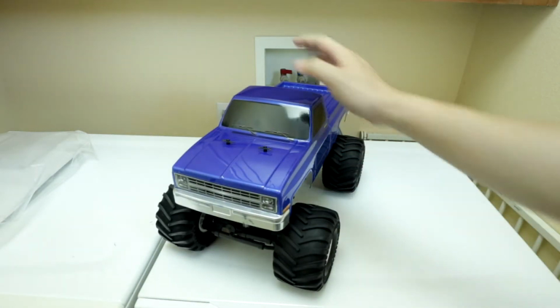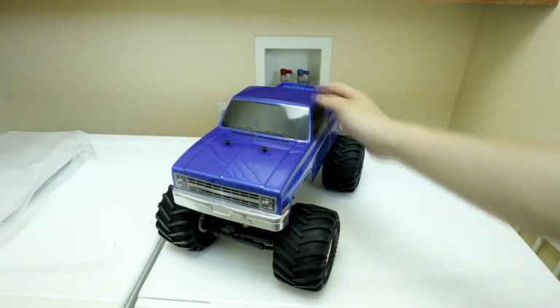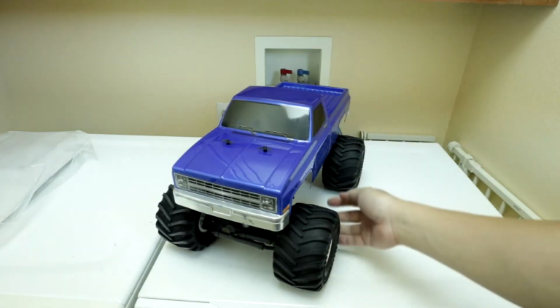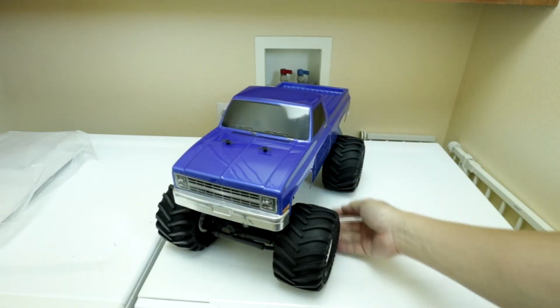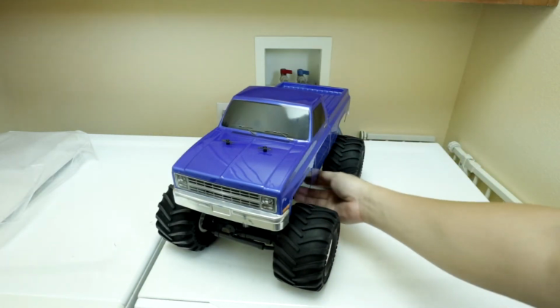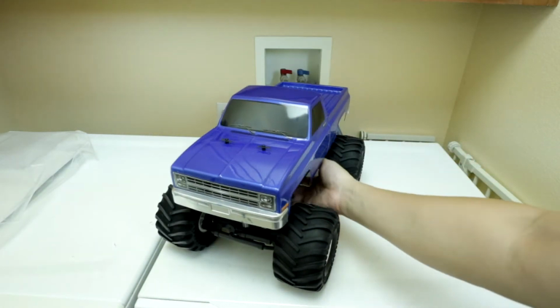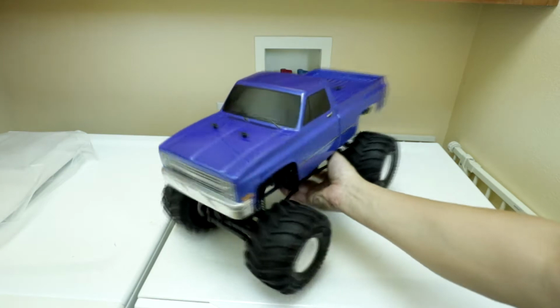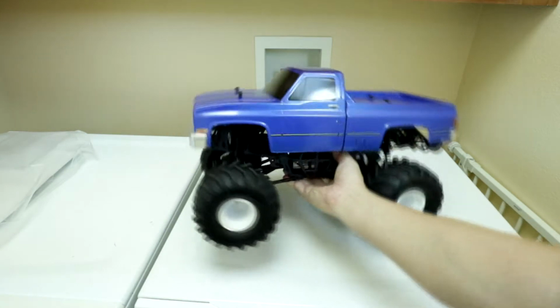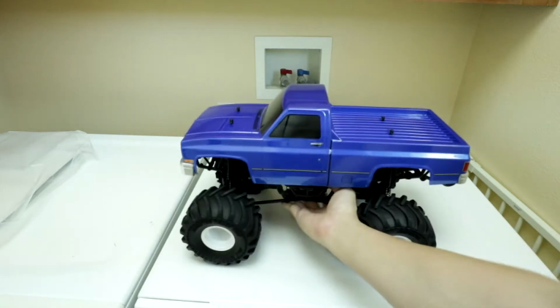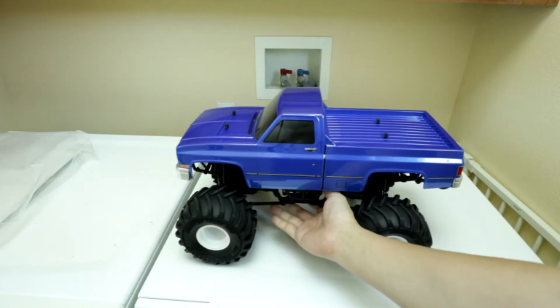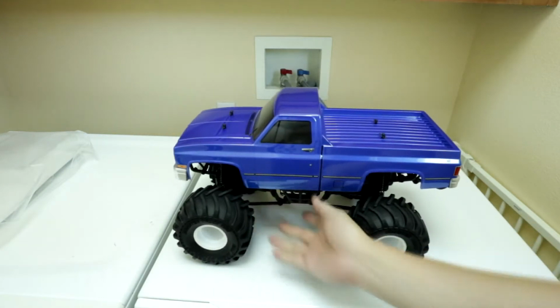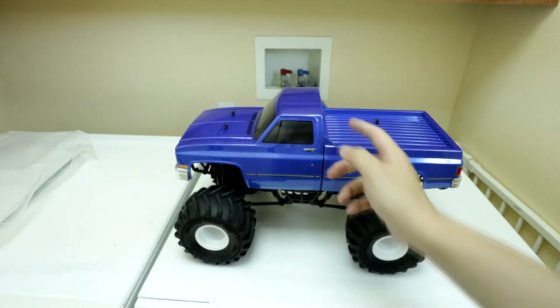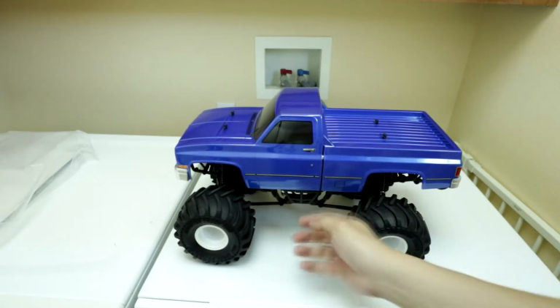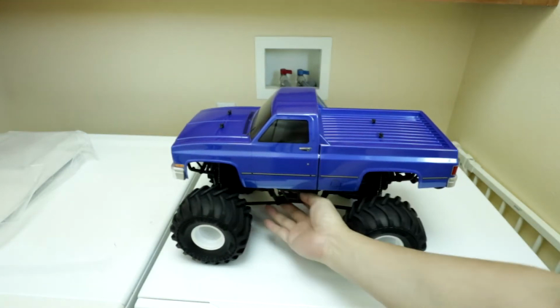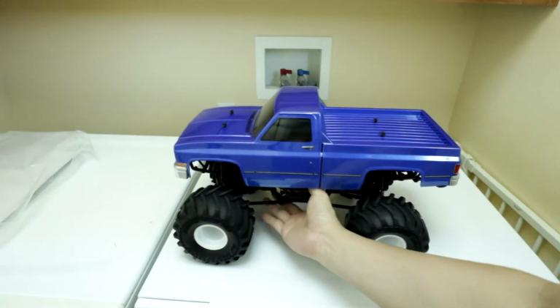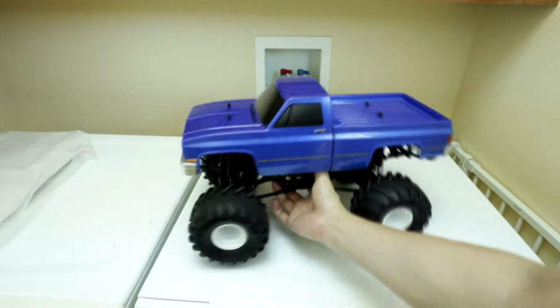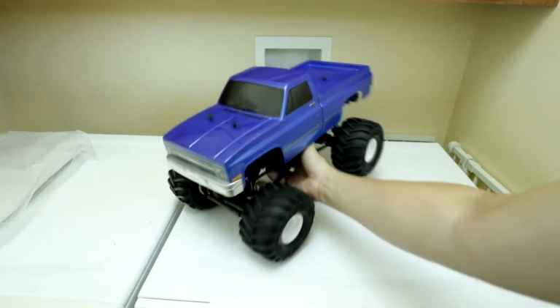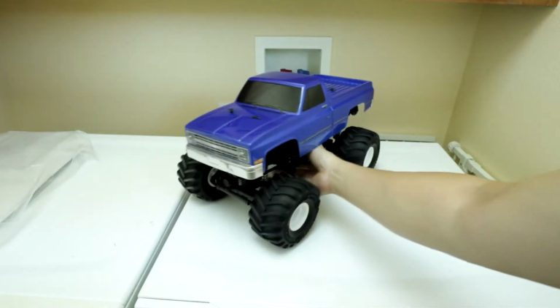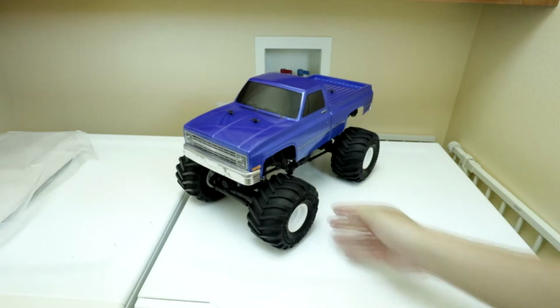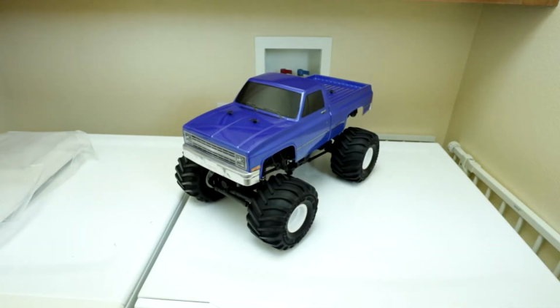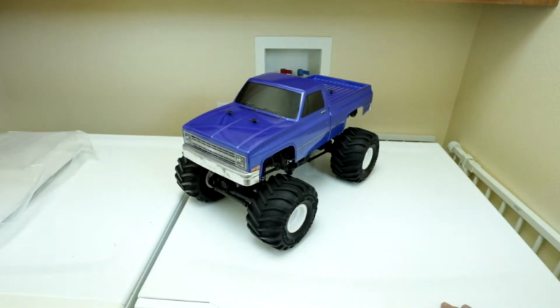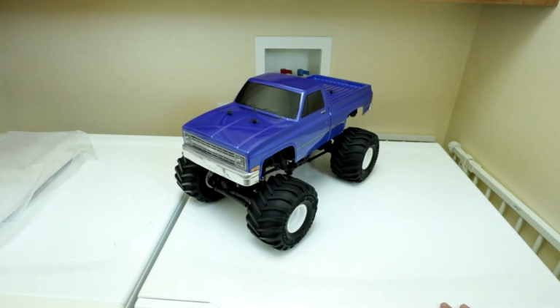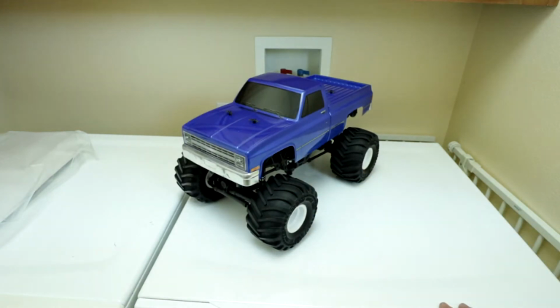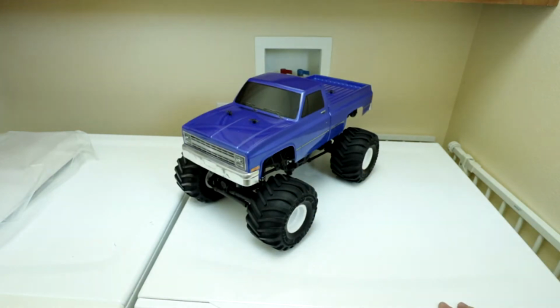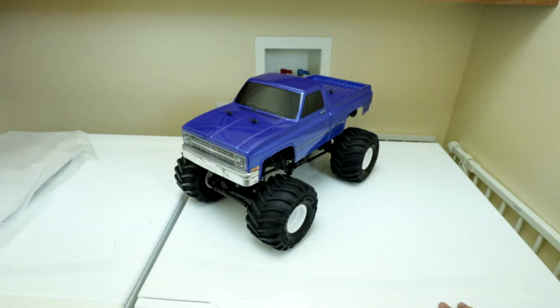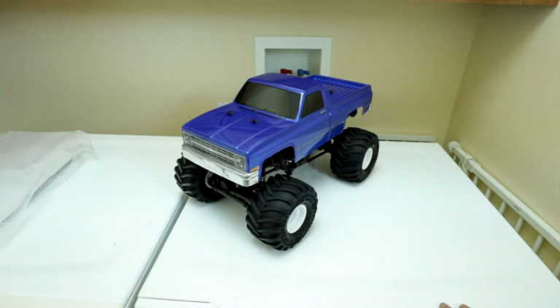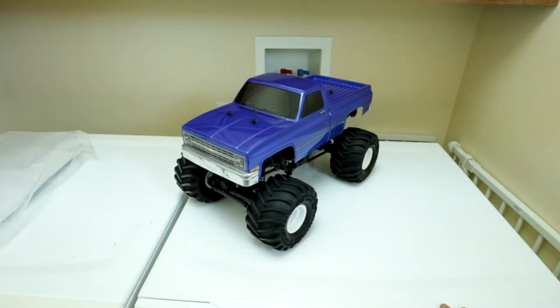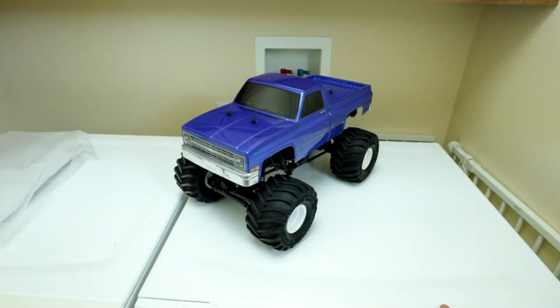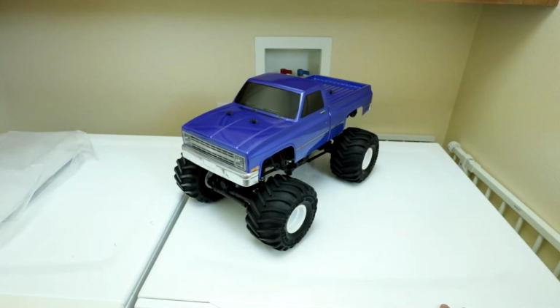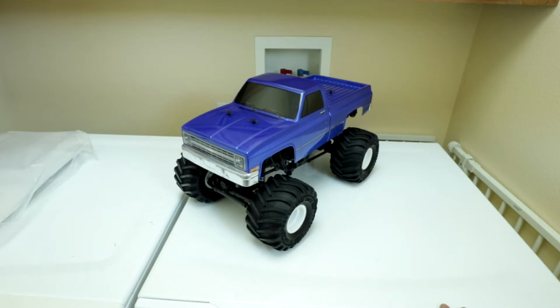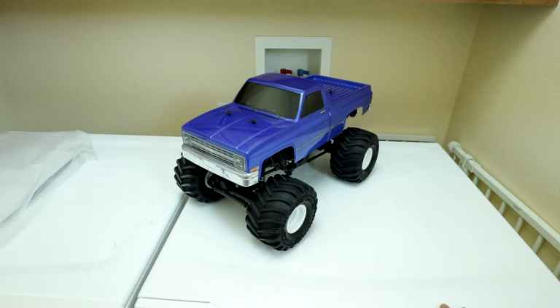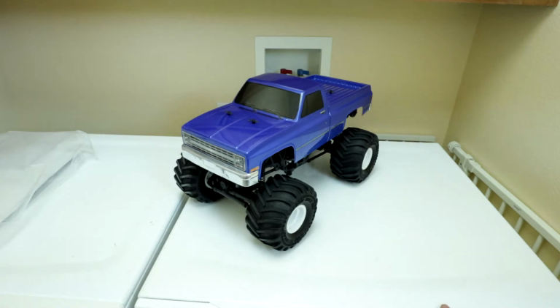The MTX-1 body is some sort of Chevy-based body. But what we're going to do is change this body to the Traxxas Bigfoot body that comes on the Traxxas Stampede Bigfoot truck.